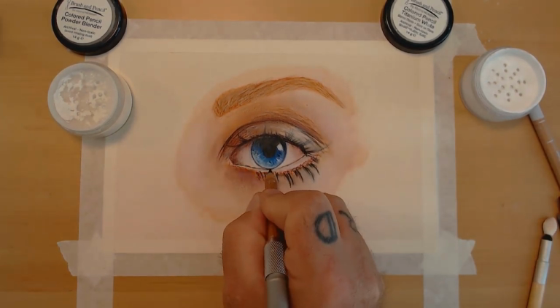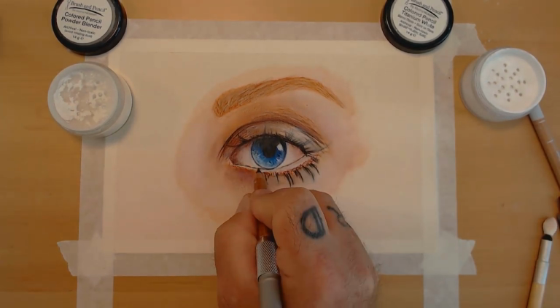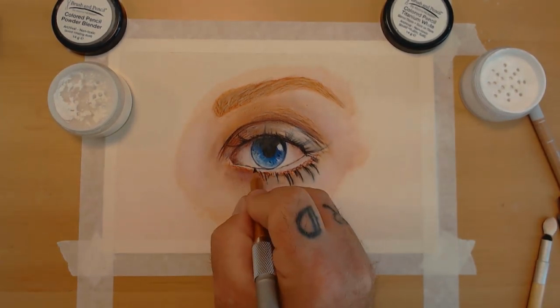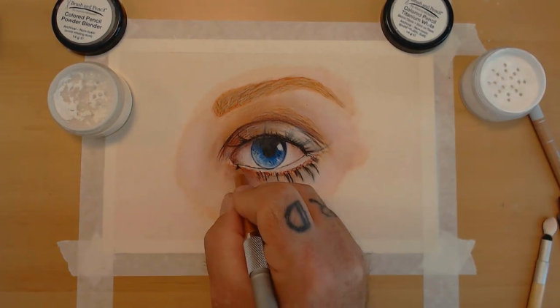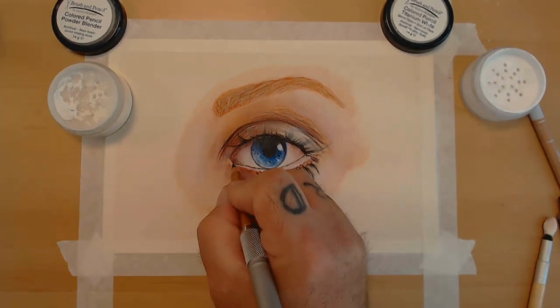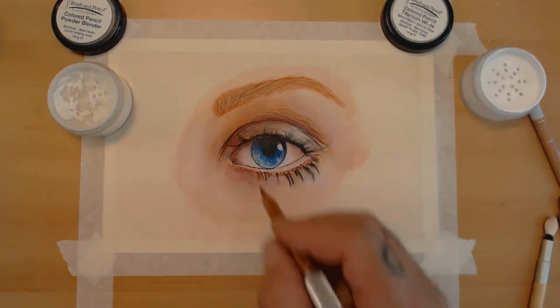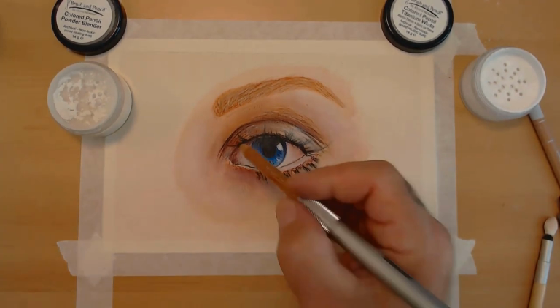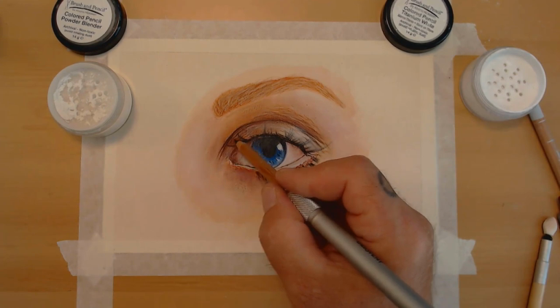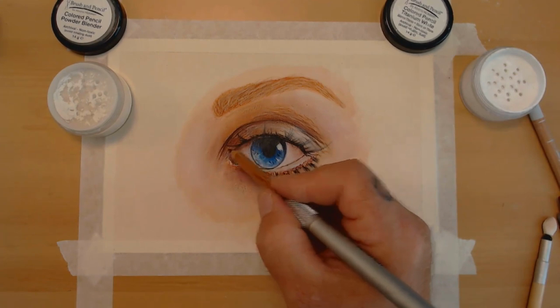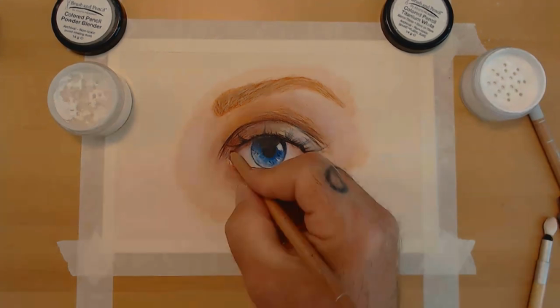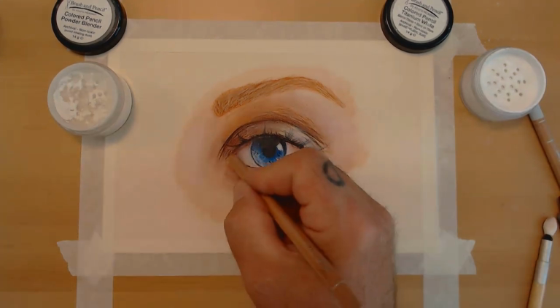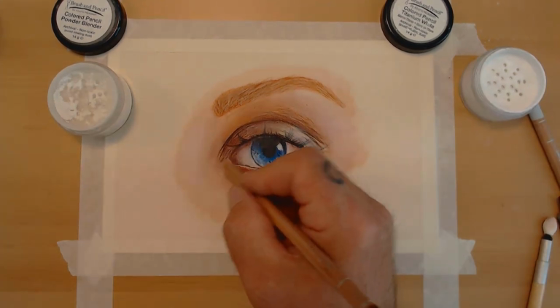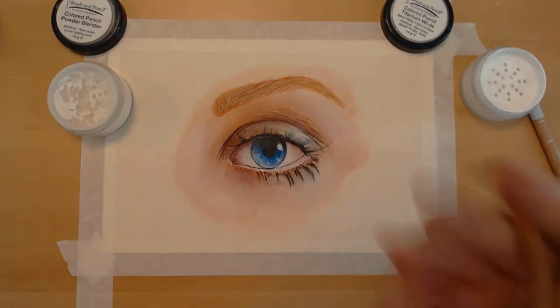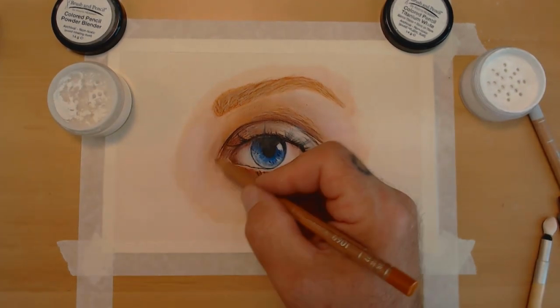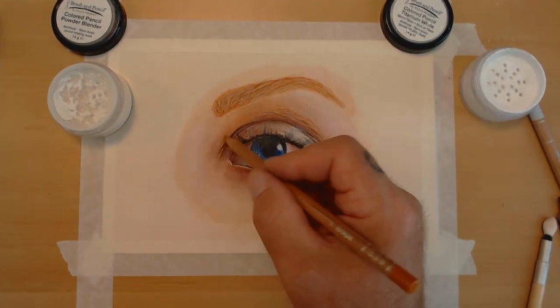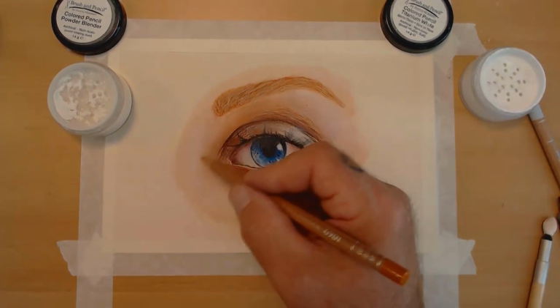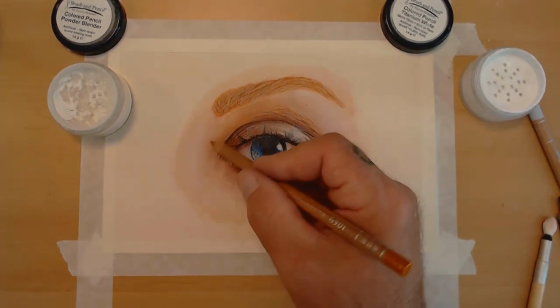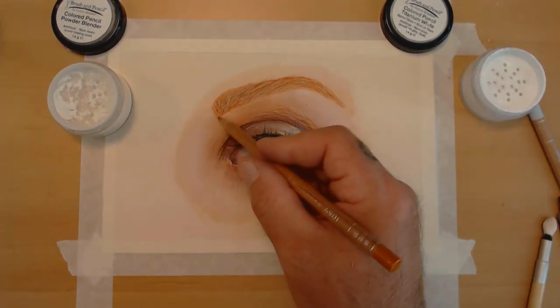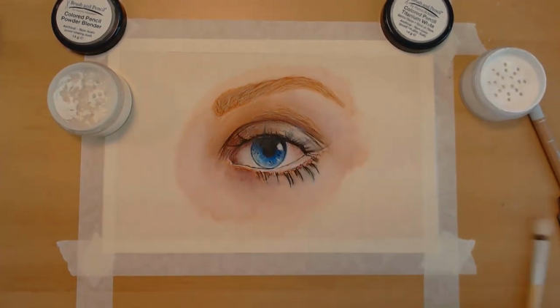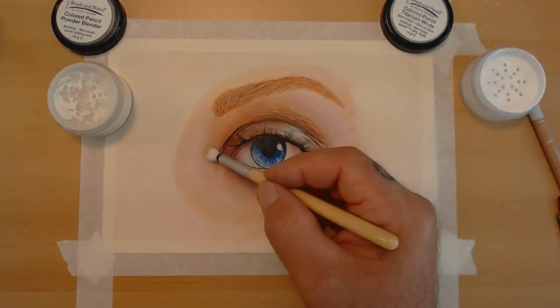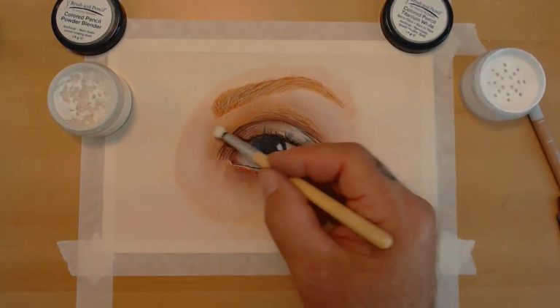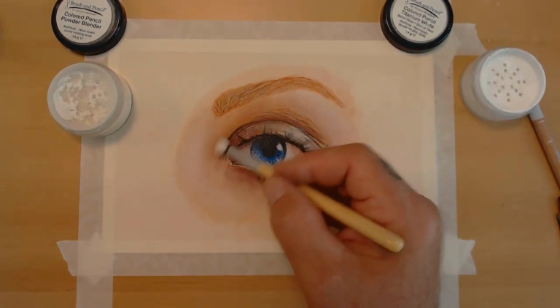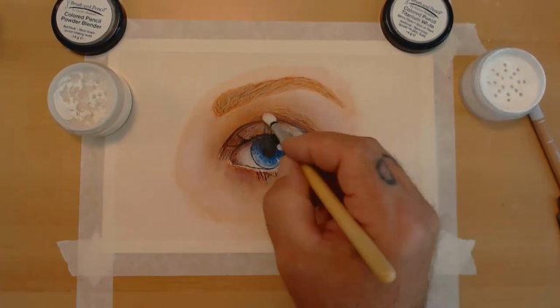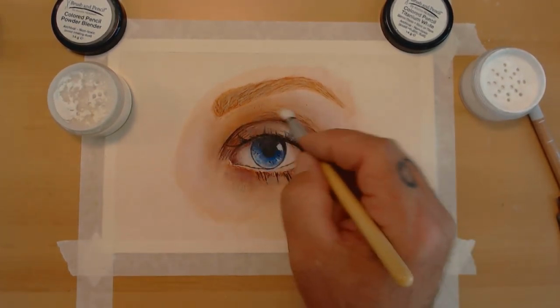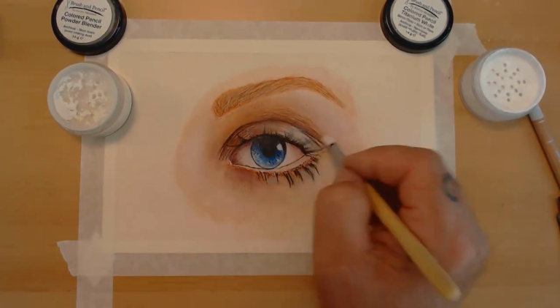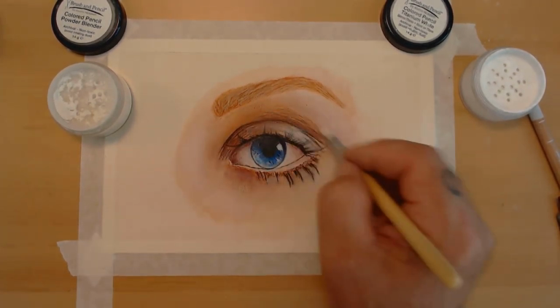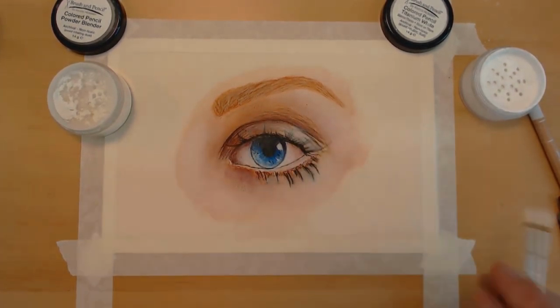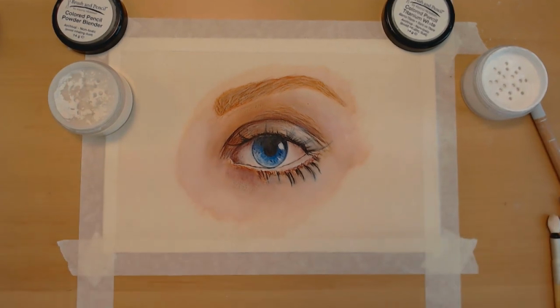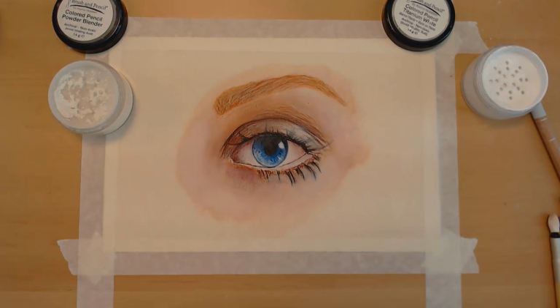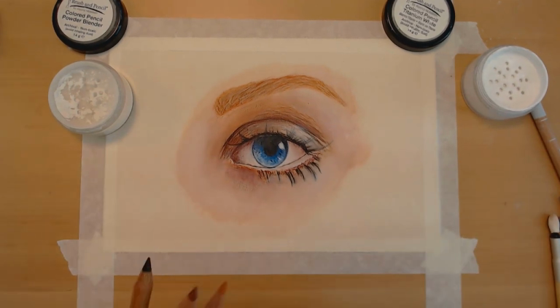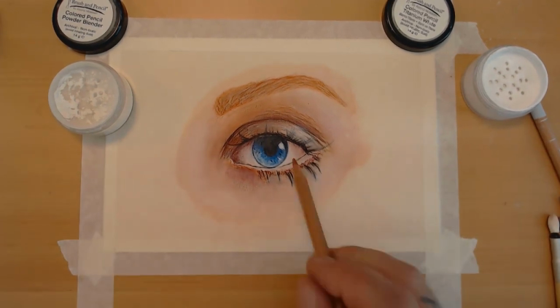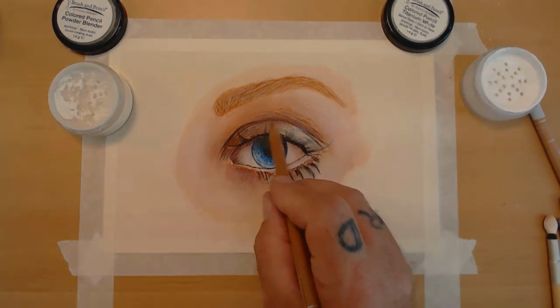I added a little bit of texture to the top right of the eye because it gives depth and helps create the depth of the eye and some of the skin tone.